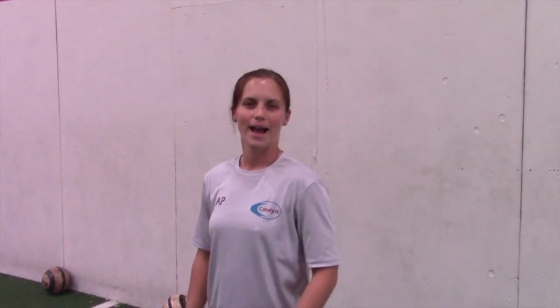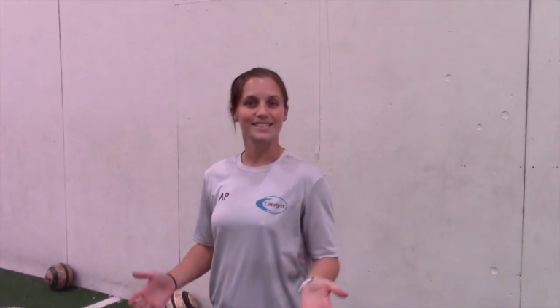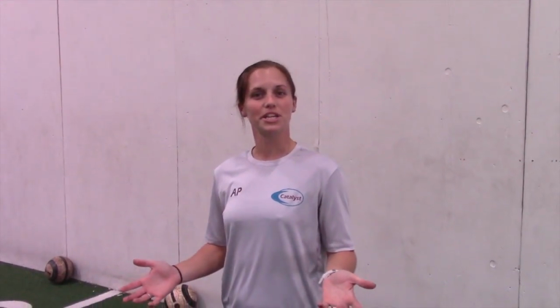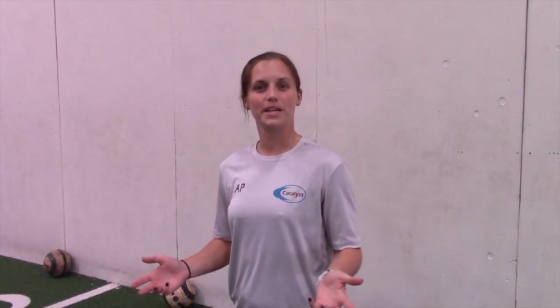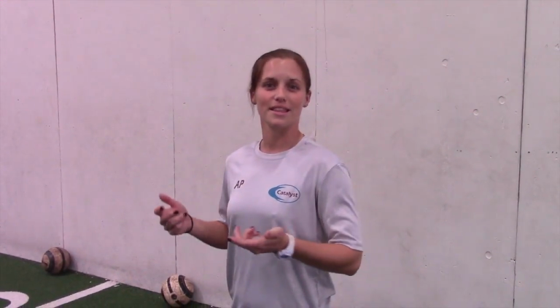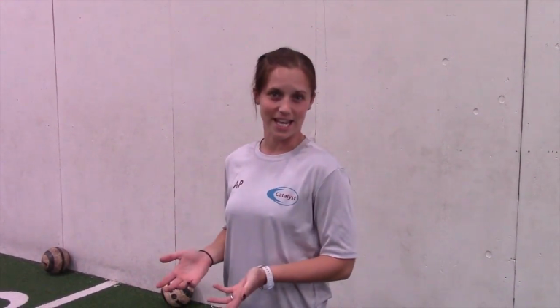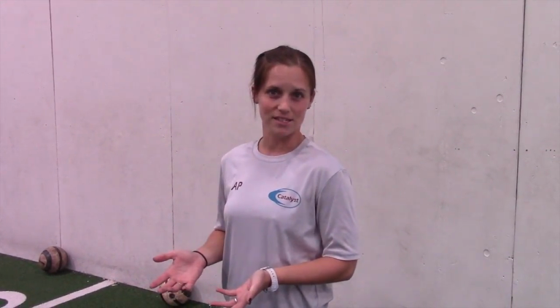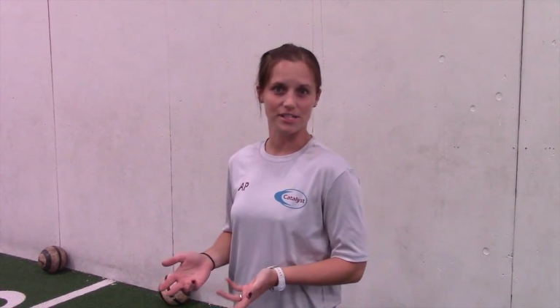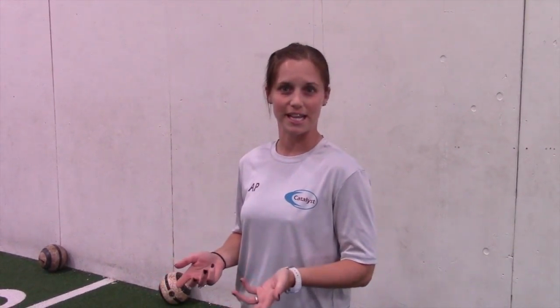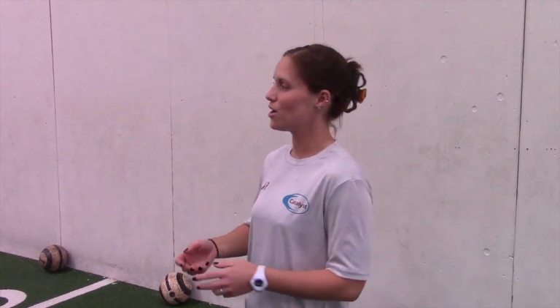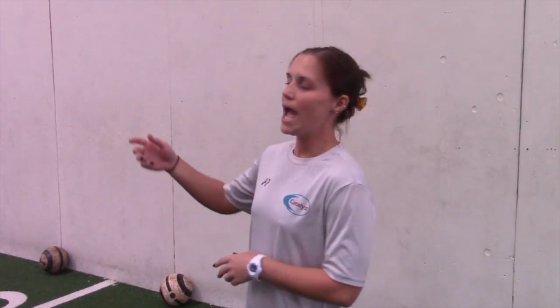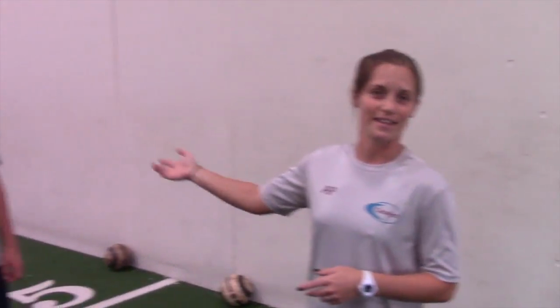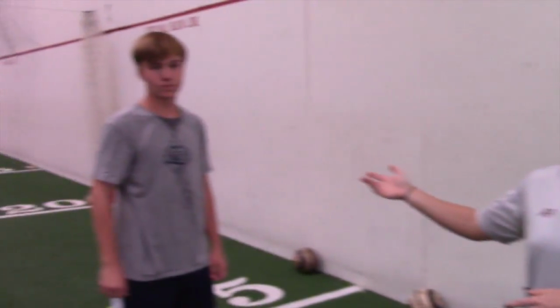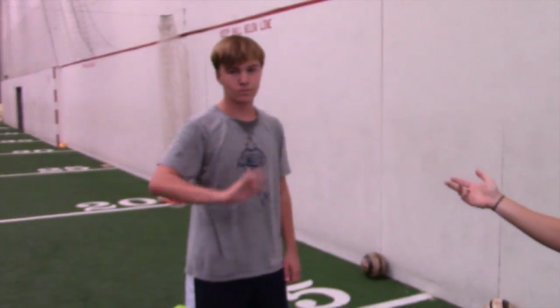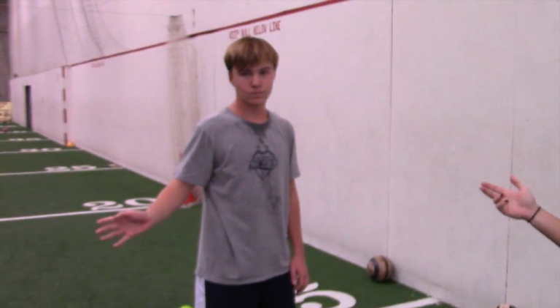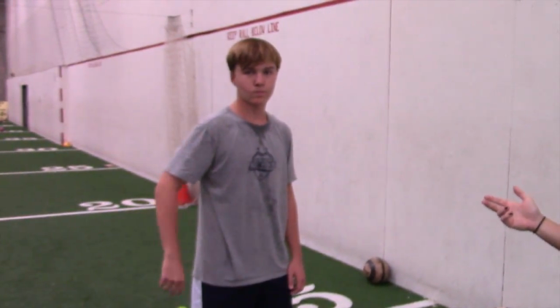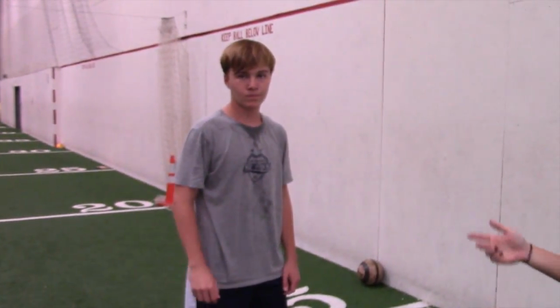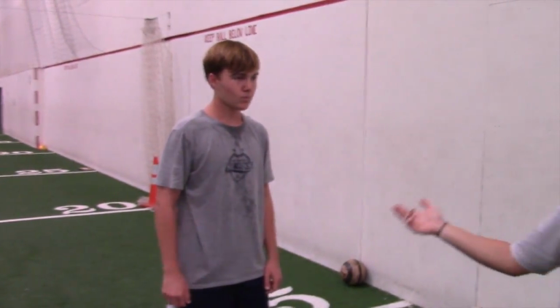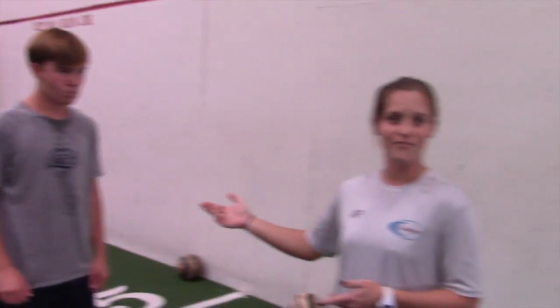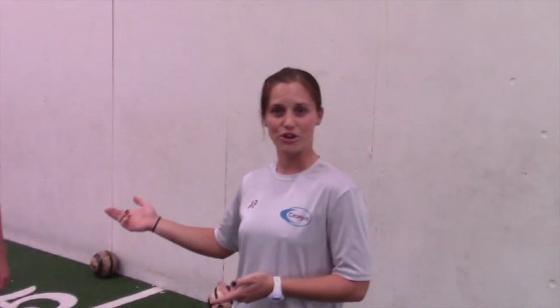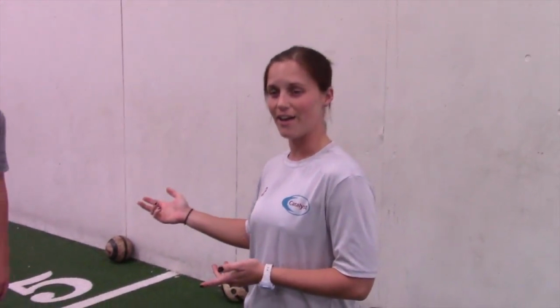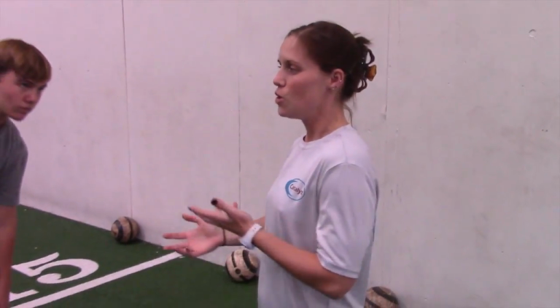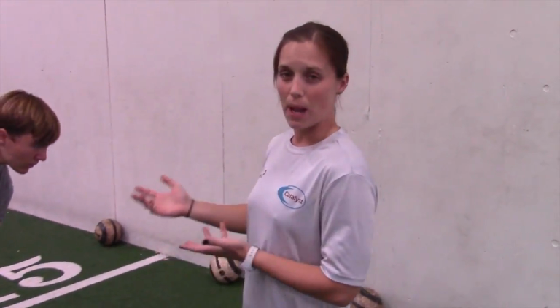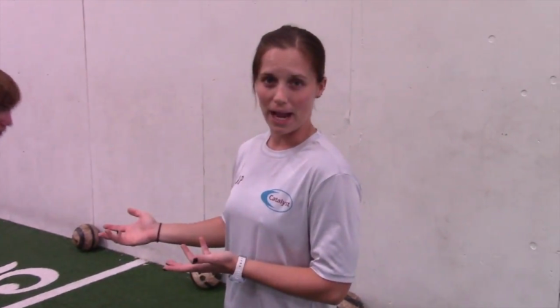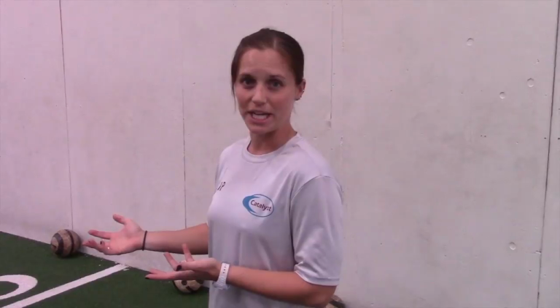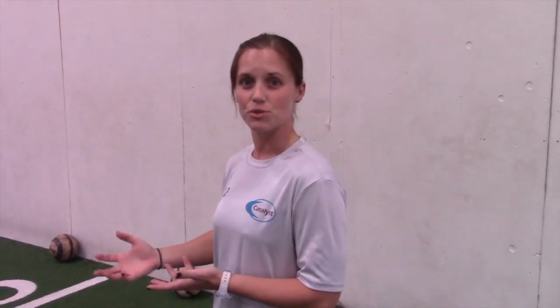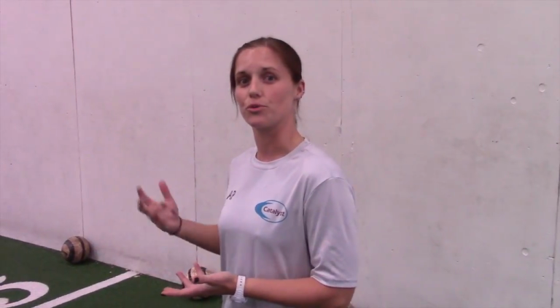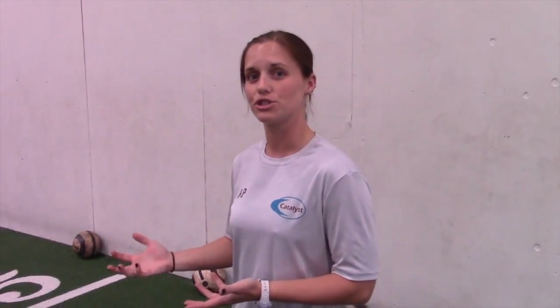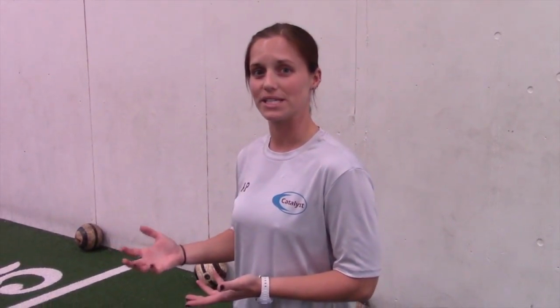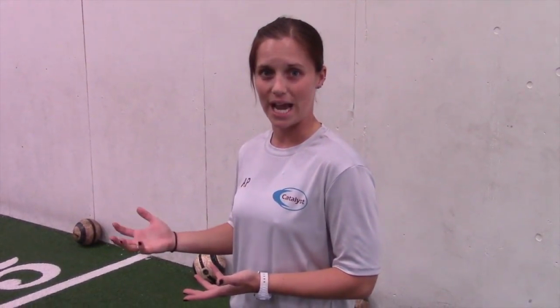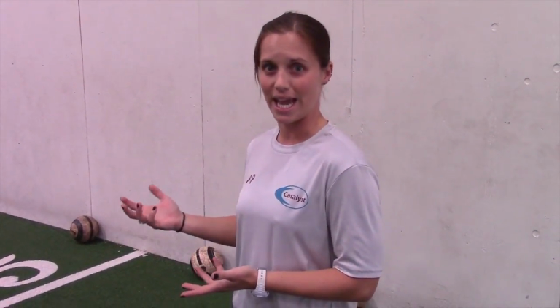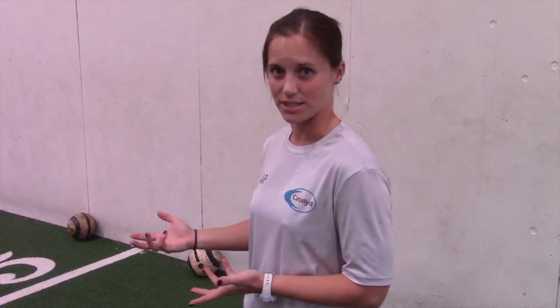Hi guys, I'm Alisha Pease. This is the Catalyst Soccer Center in San Diego. And this is my player for today, Ian. I've been working with Ian for a year and a half. He's coming back from an injury, so we're trying to reintroduce him into some tackling and contact.